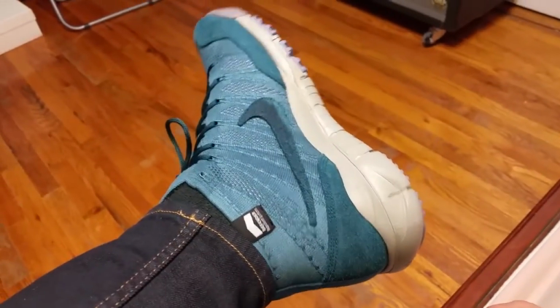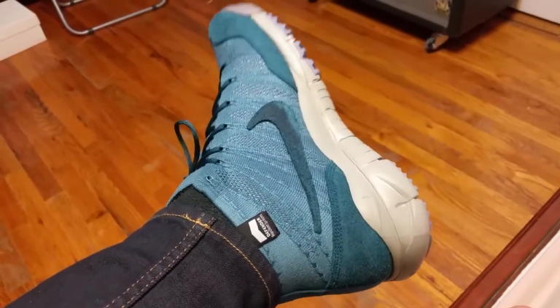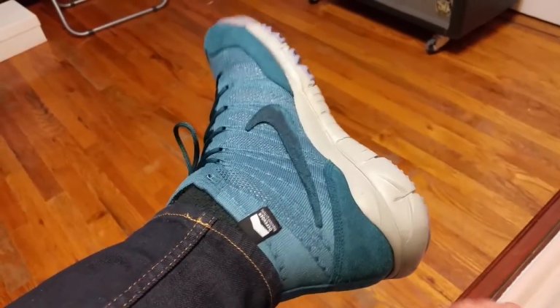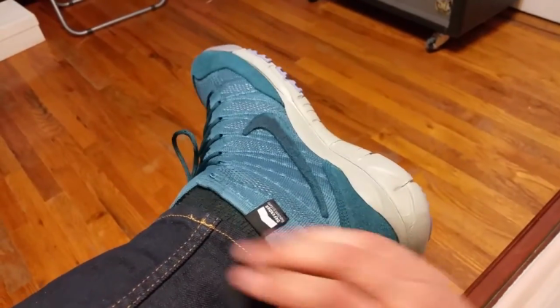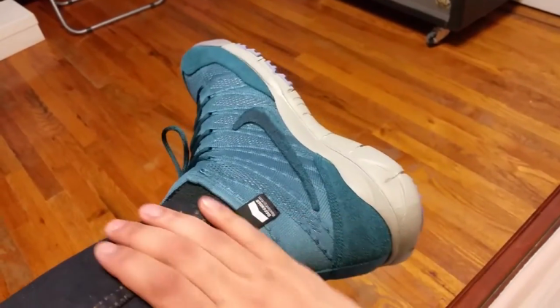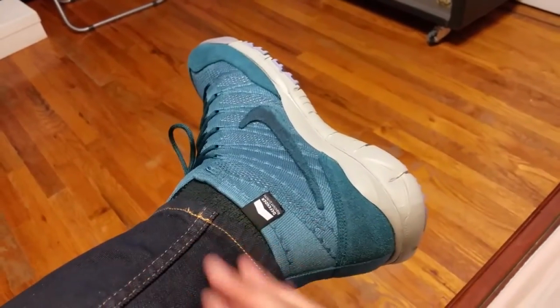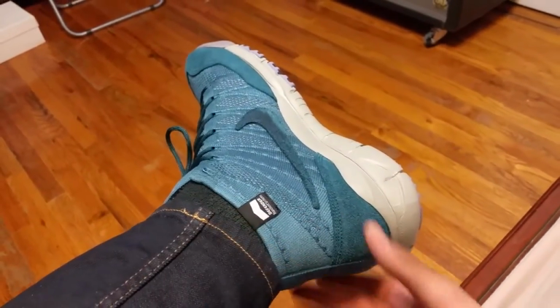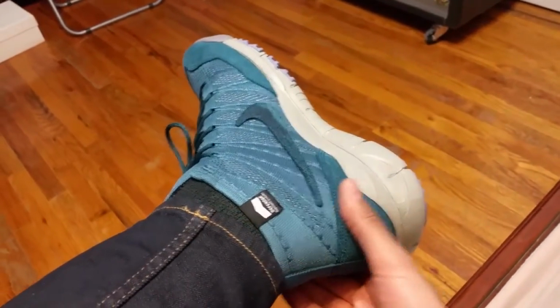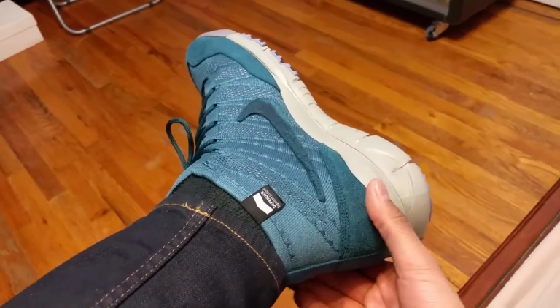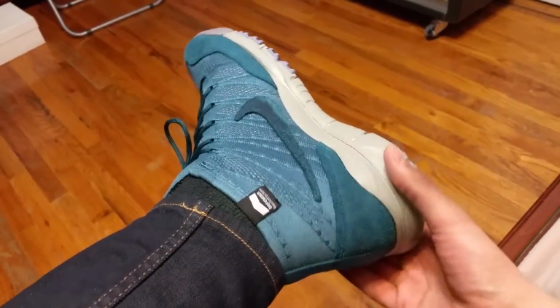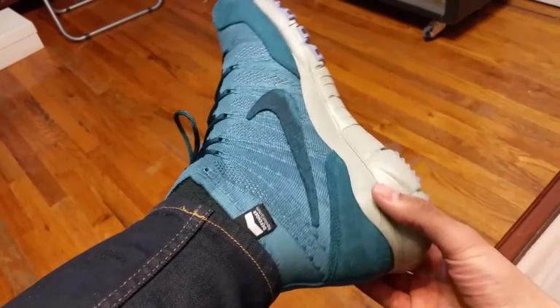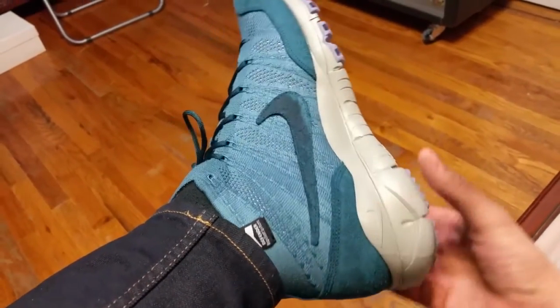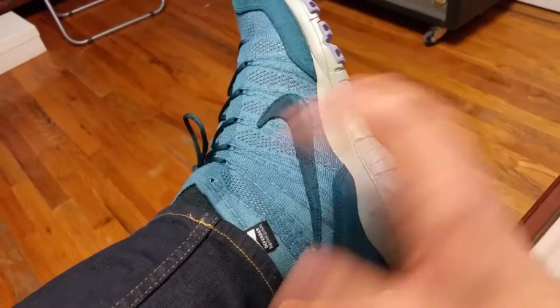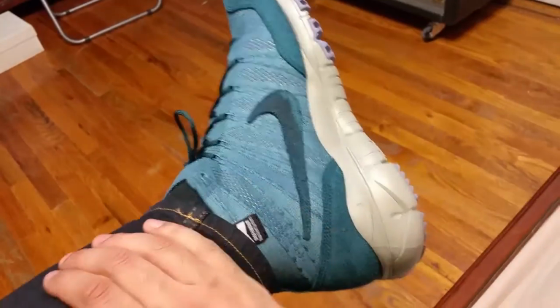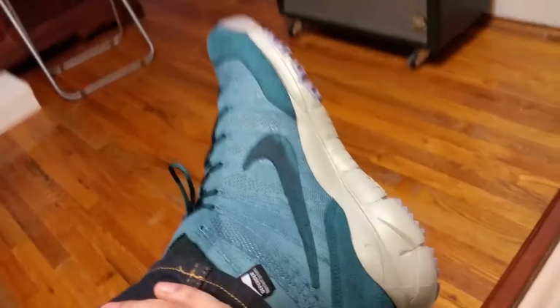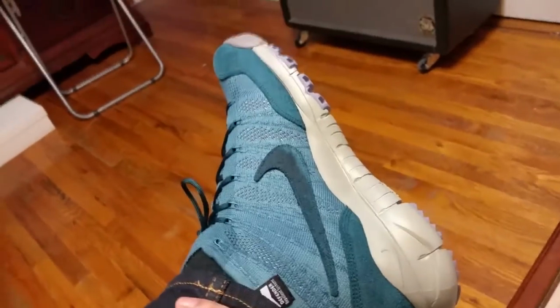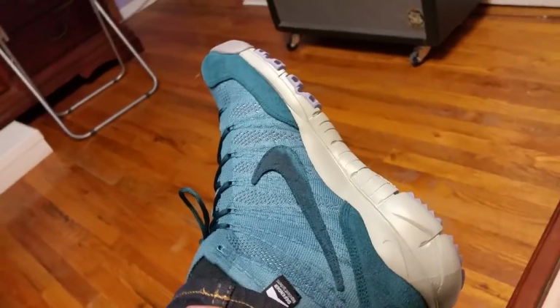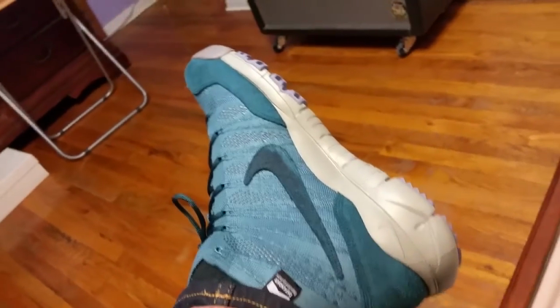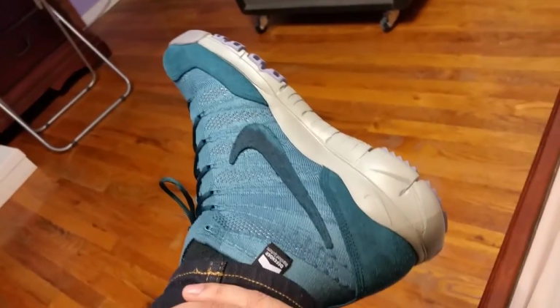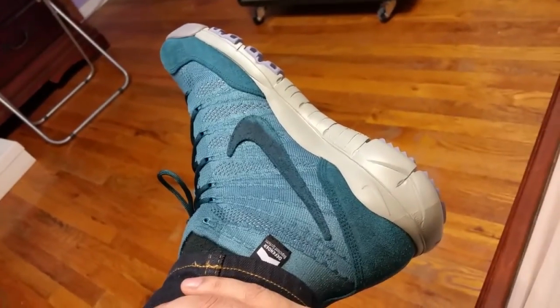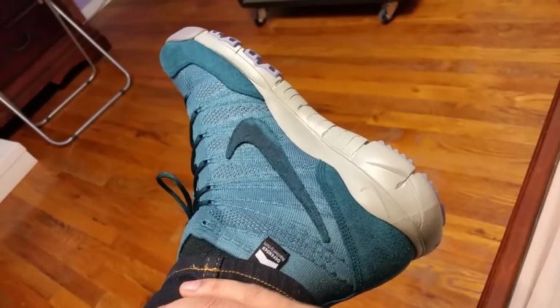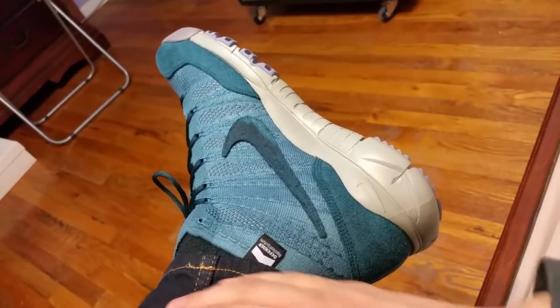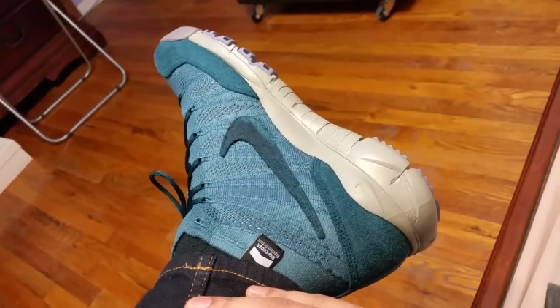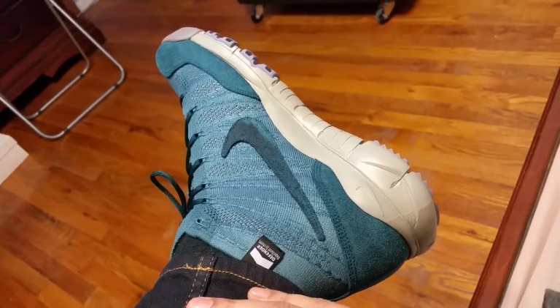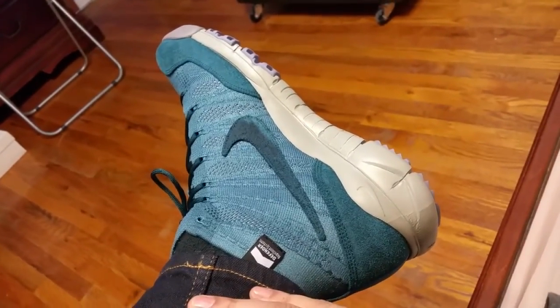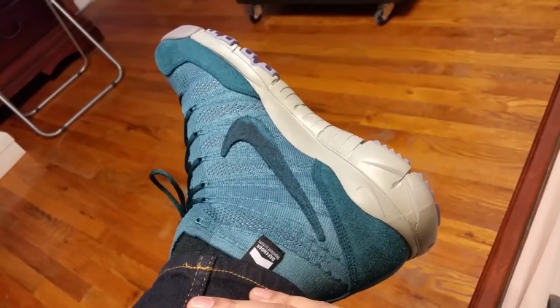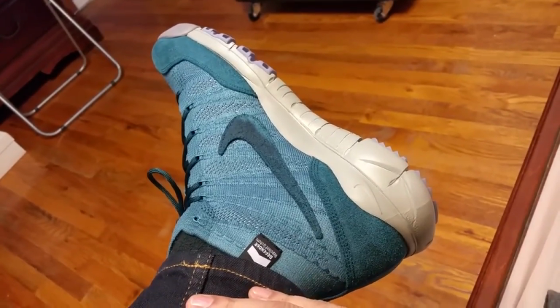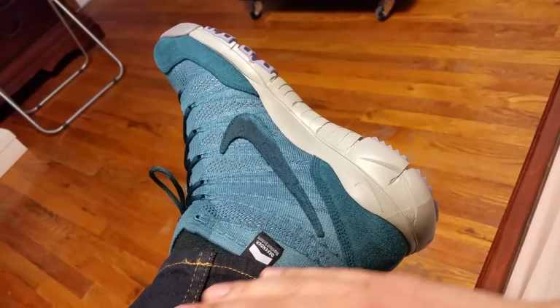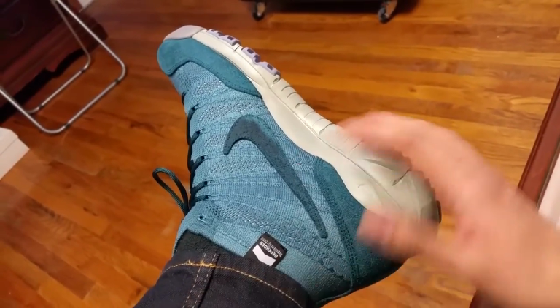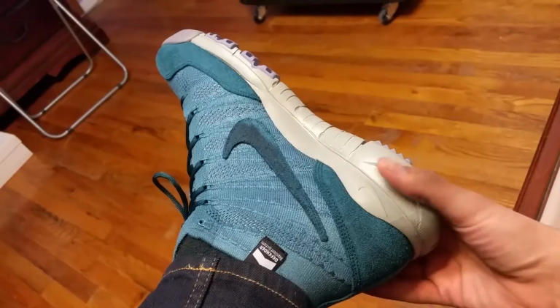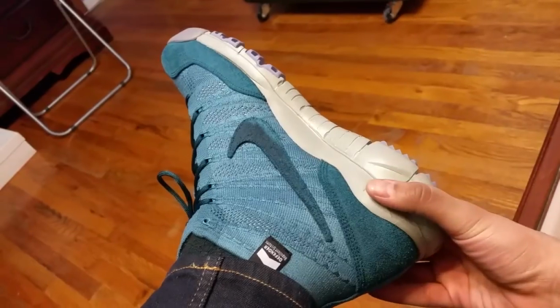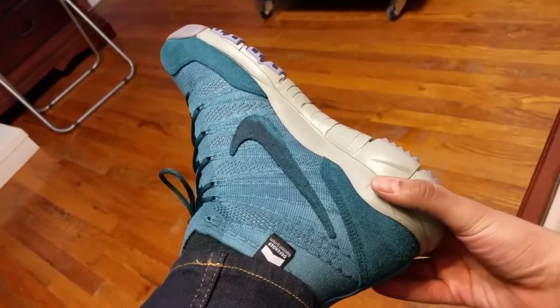I wanted to give you a better look, so I got these on feet. My lighting has not been its best today, so with the up-close look I'm doing it on feet.